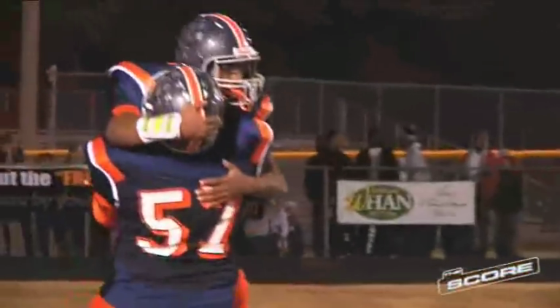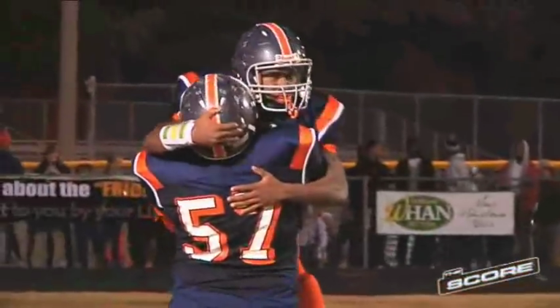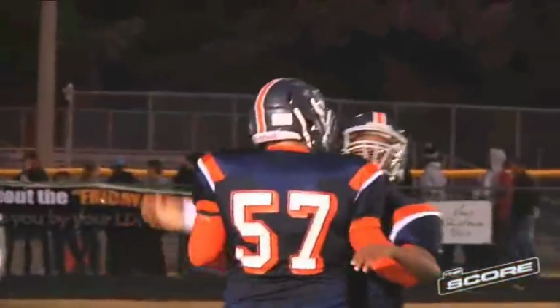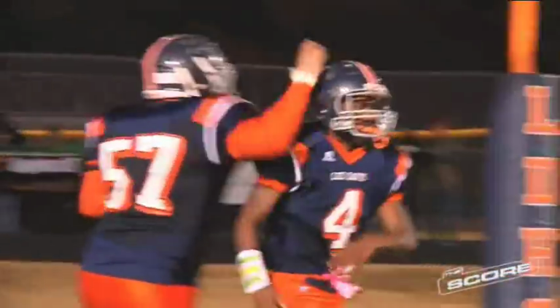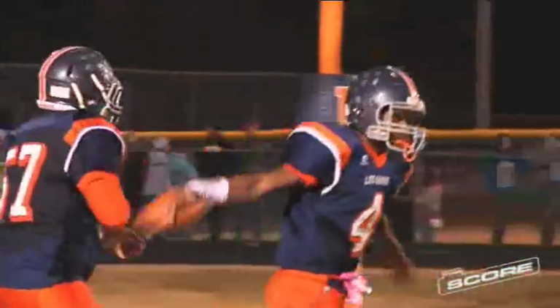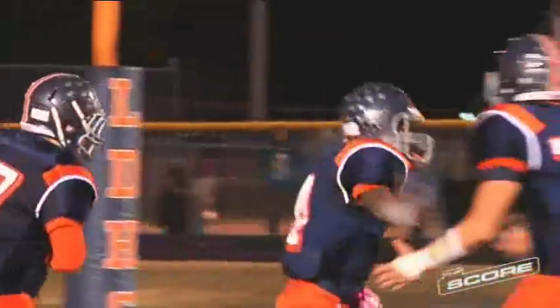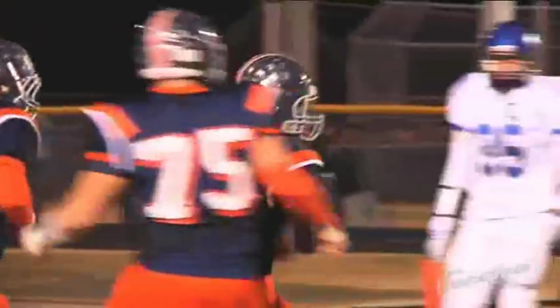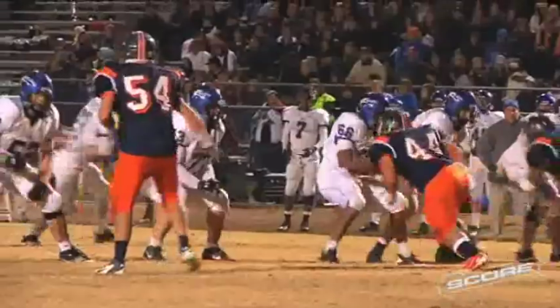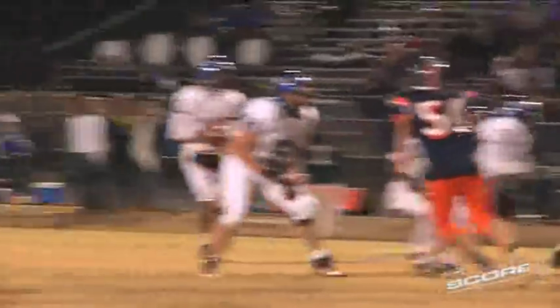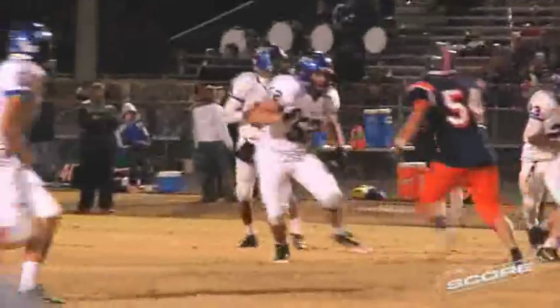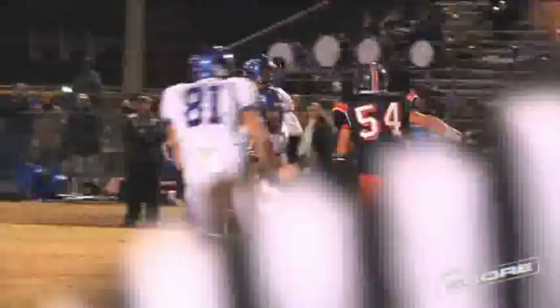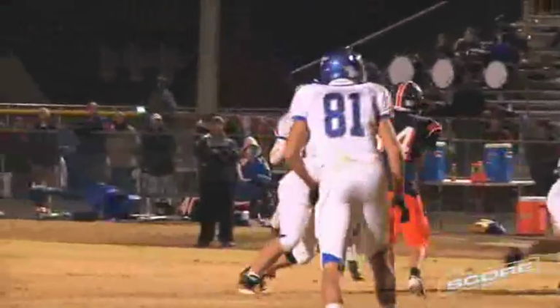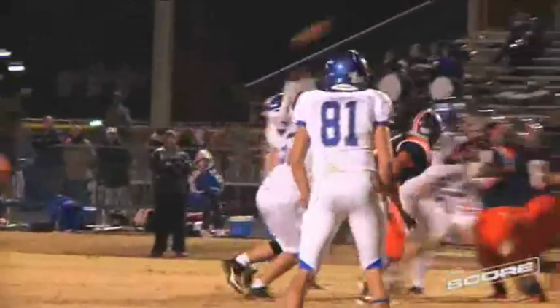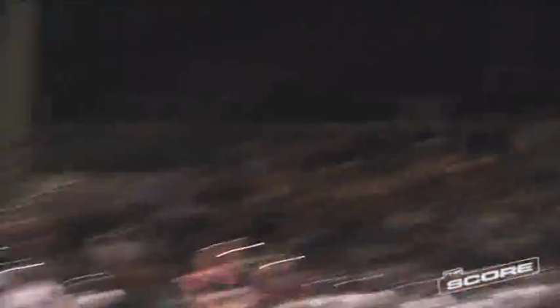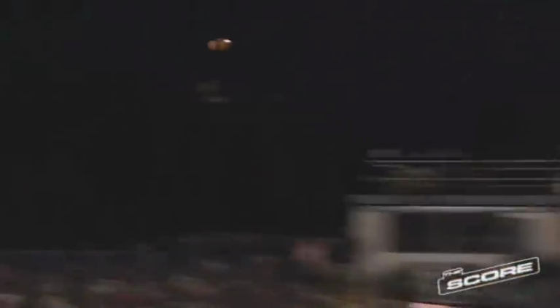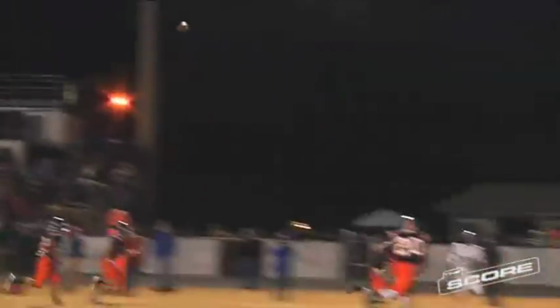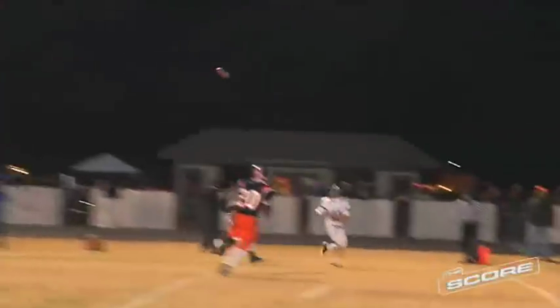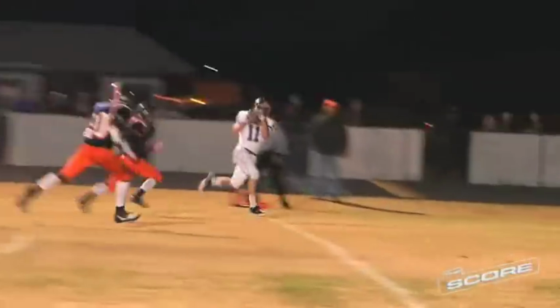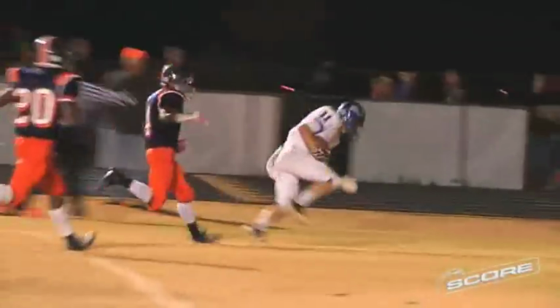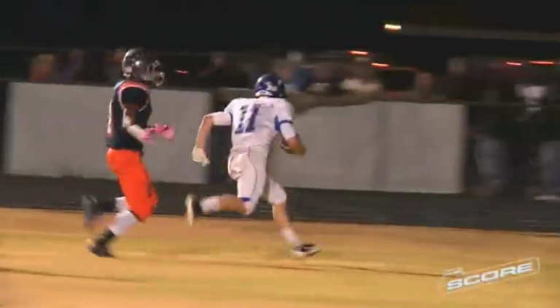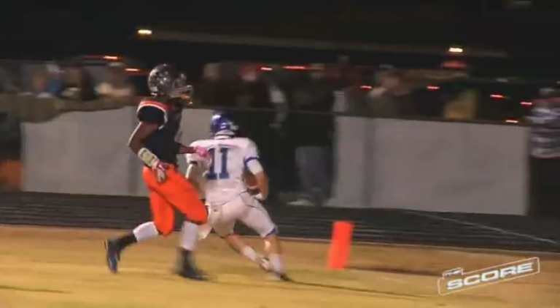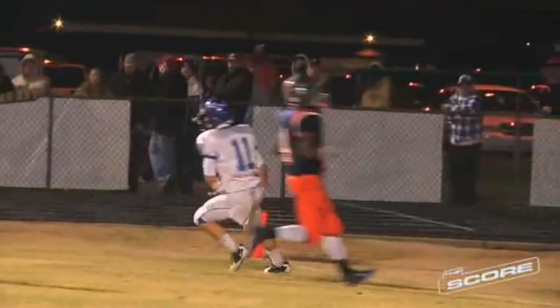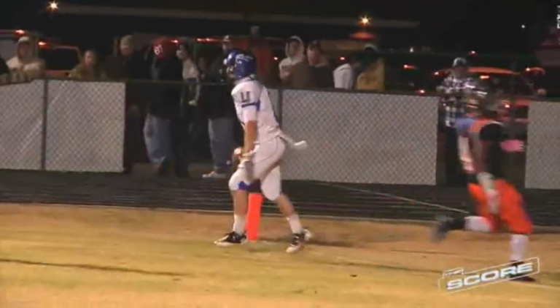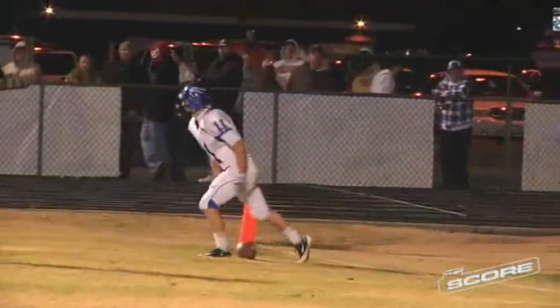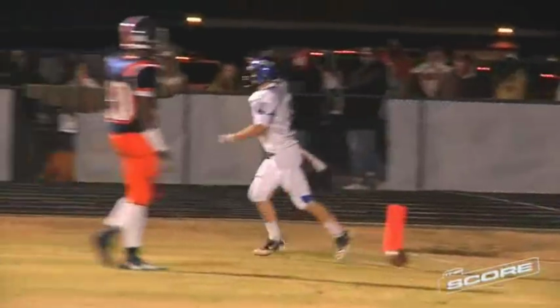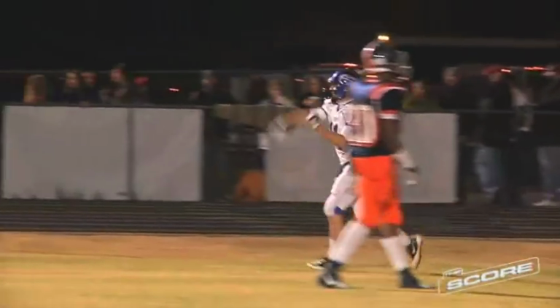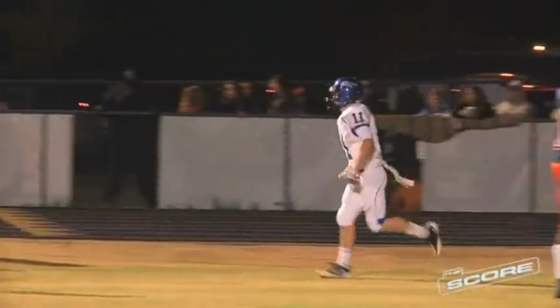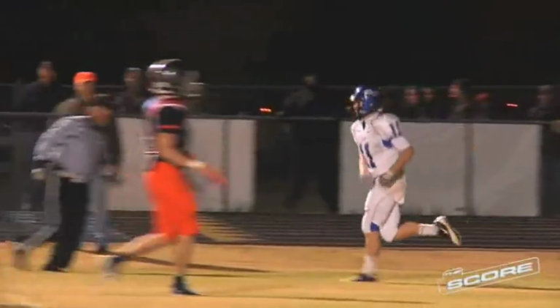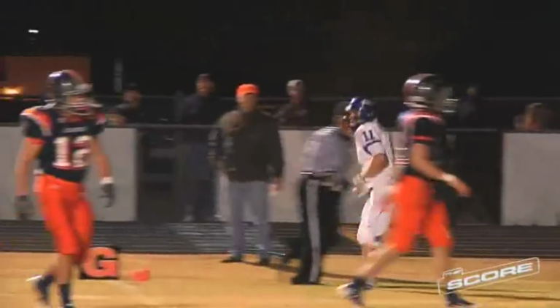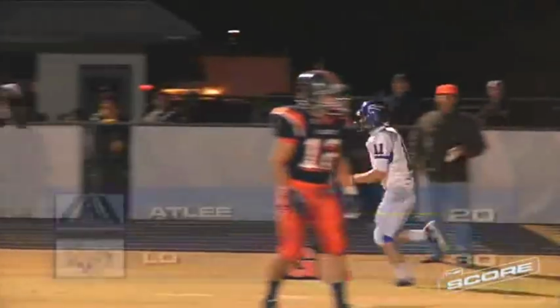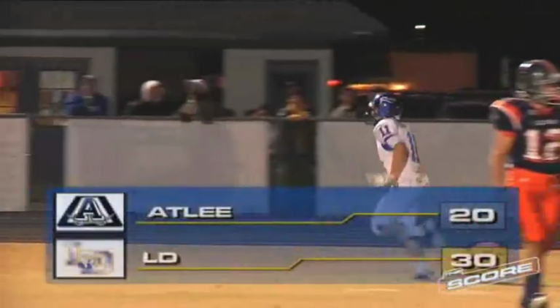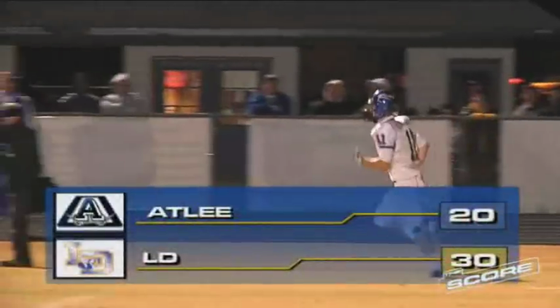But the Raiders would have some highlights late in this one. Check out Raider quarterback Ruben Rucker as he makes a nice pass, complete to Matt Combs, and he's in for a Raider touchdown. That's a 27-yard touchdown pass.